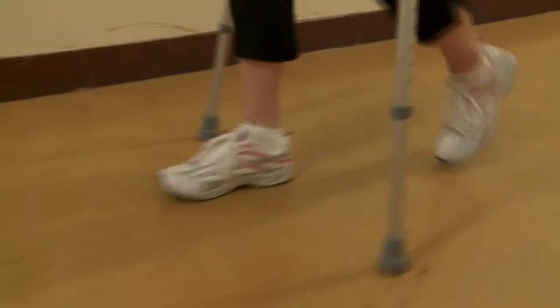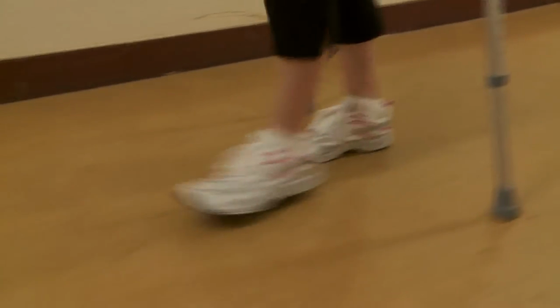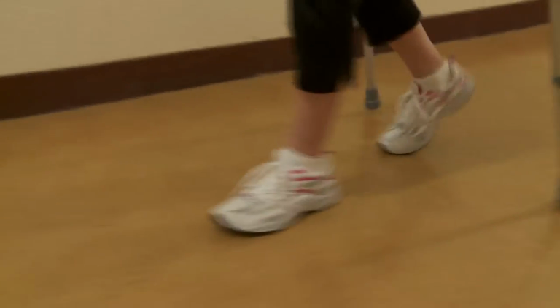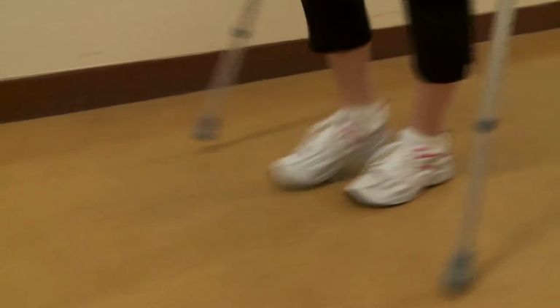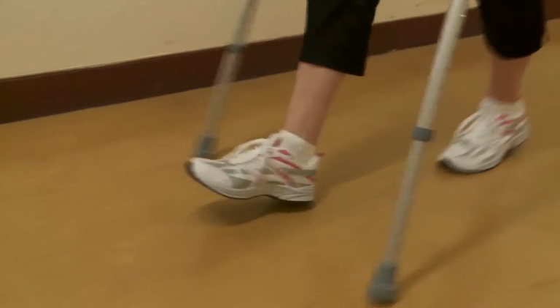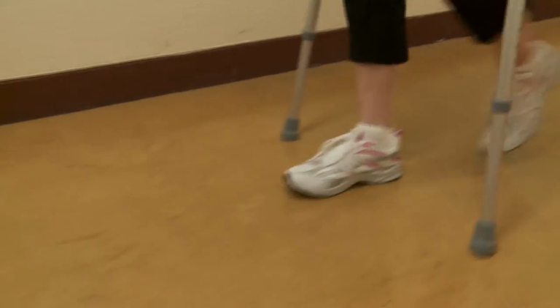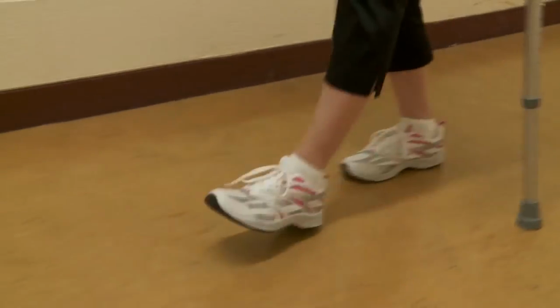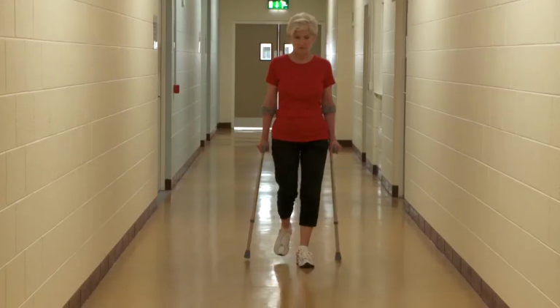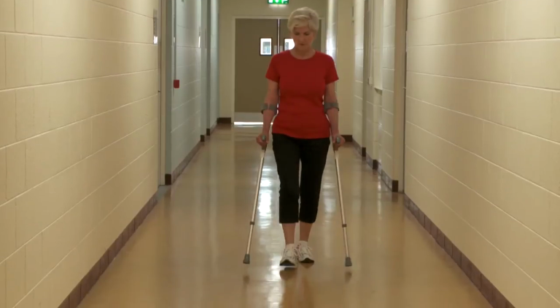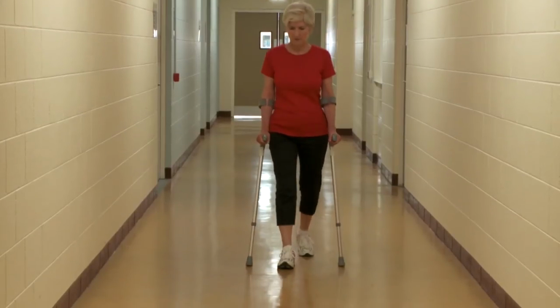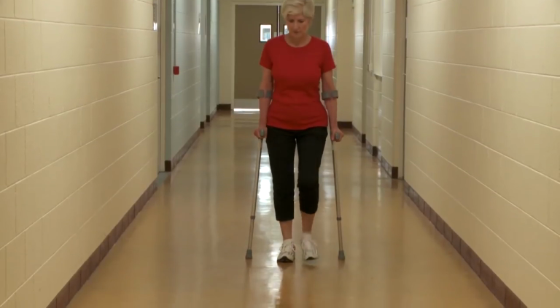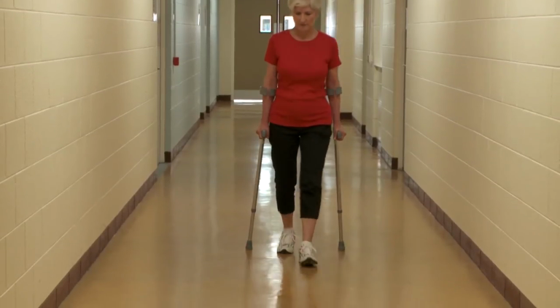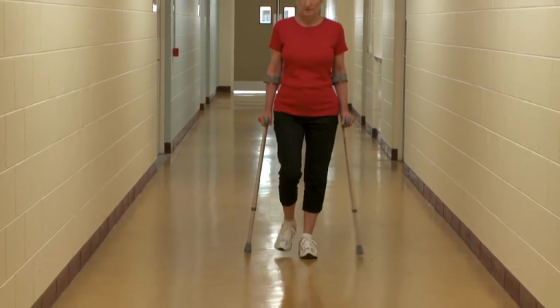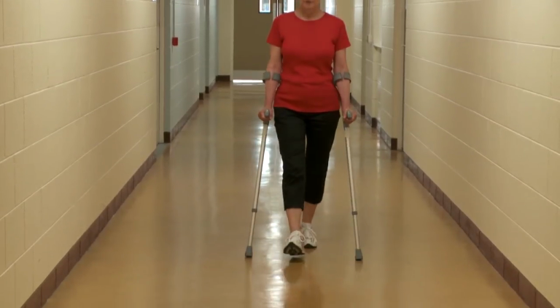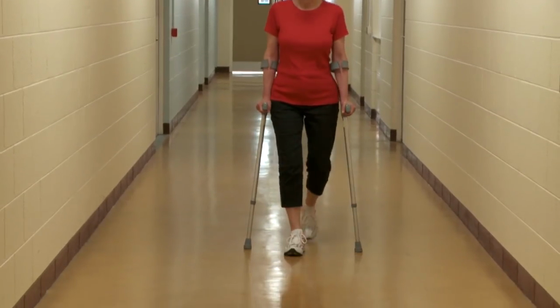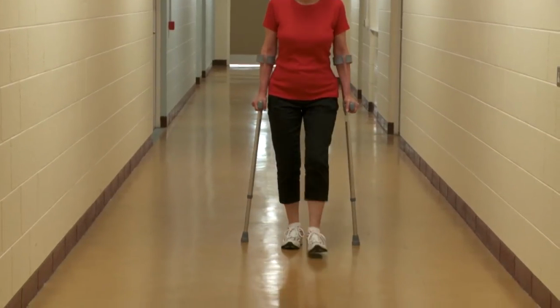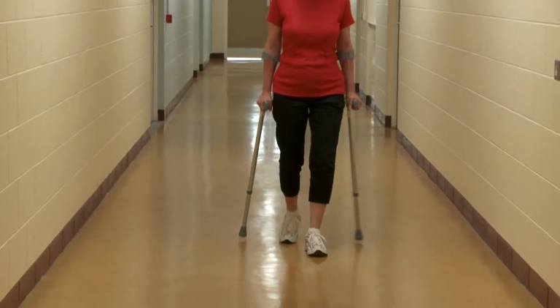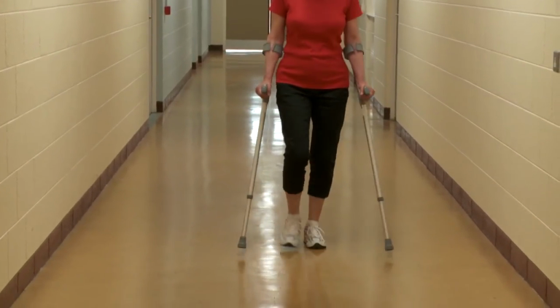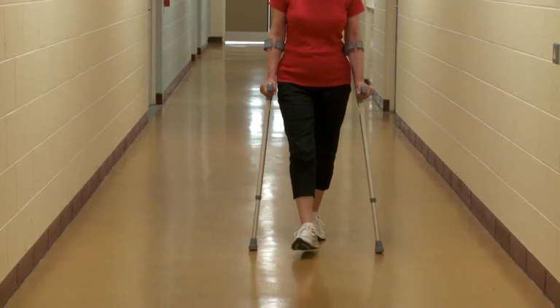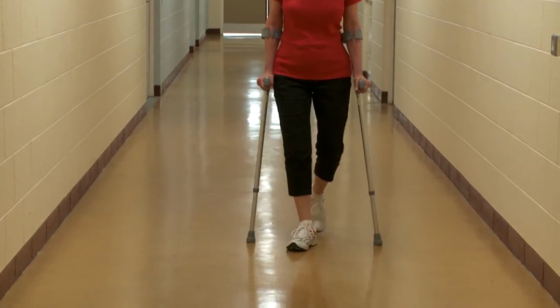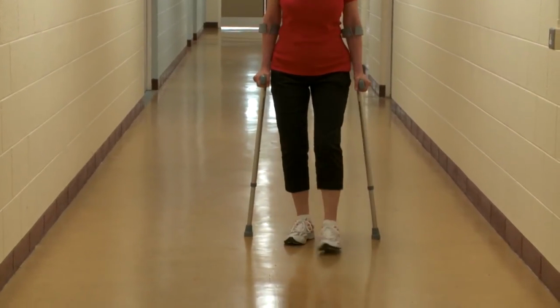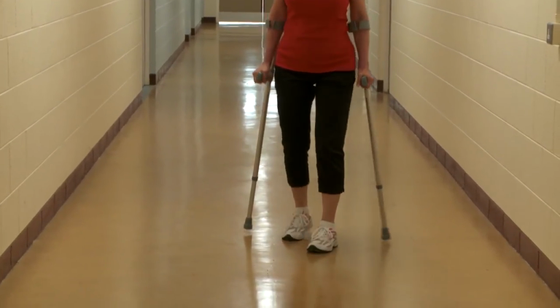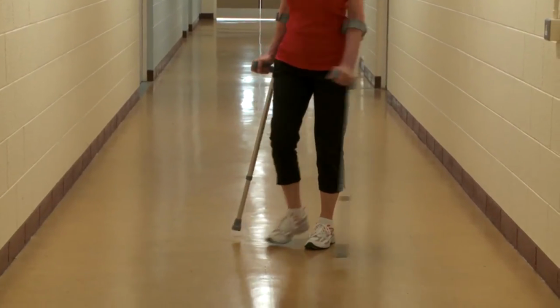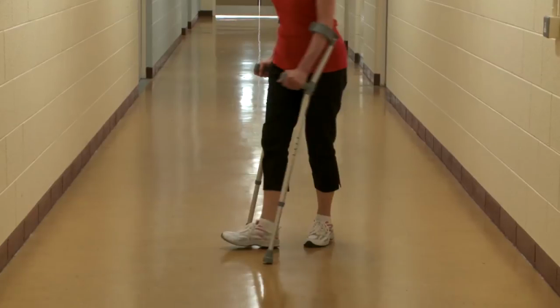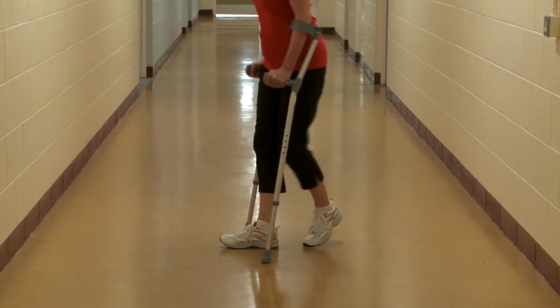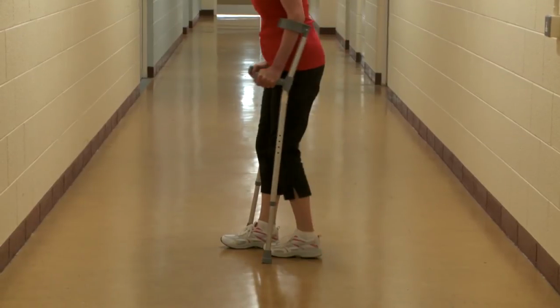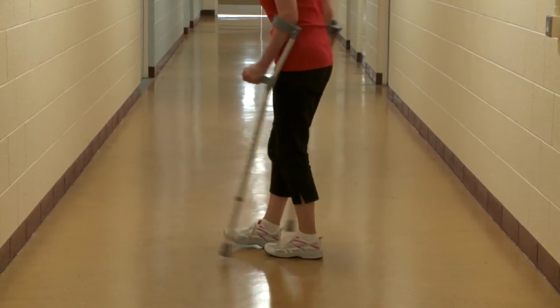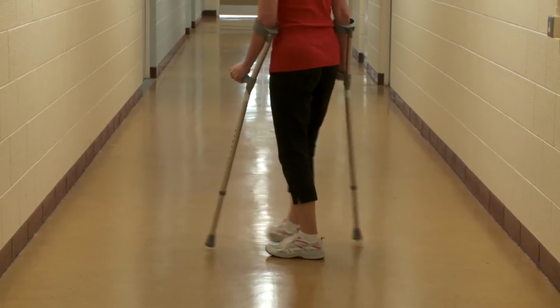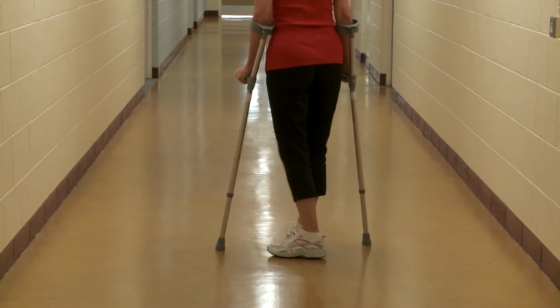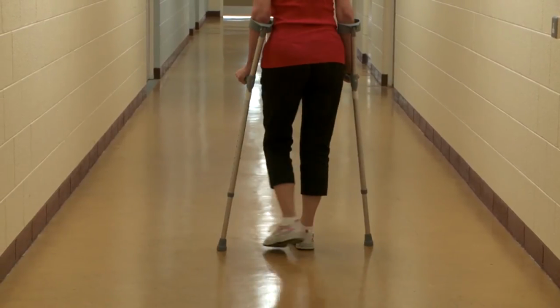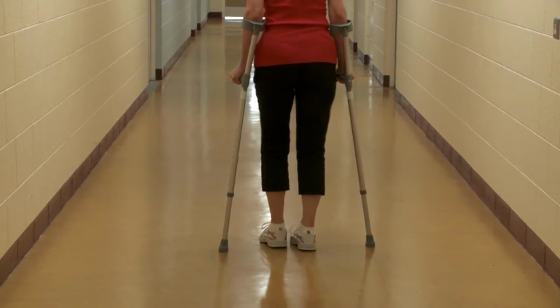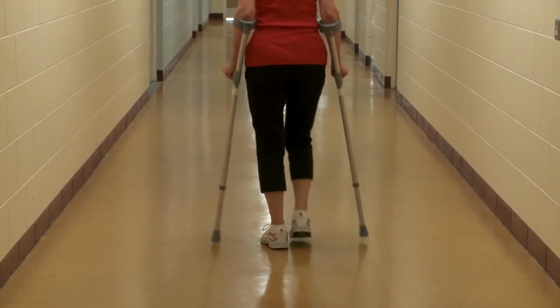Step your other foot past the crutches. Repeat this with each step. If you need to turn, make a wide circle. Avoid twisting on your feet.